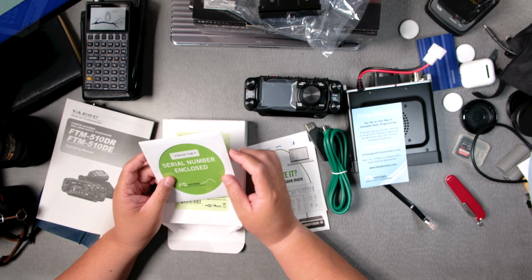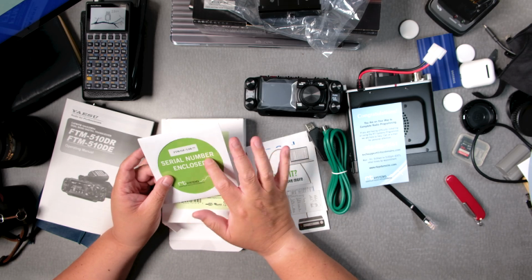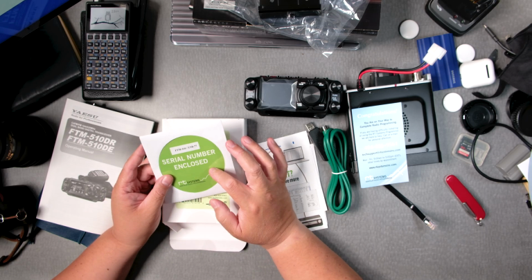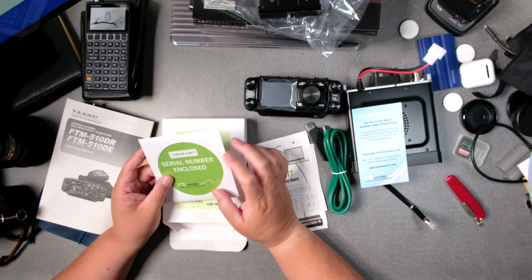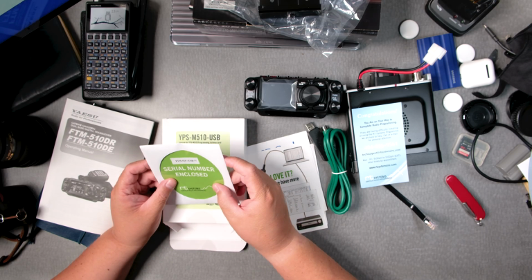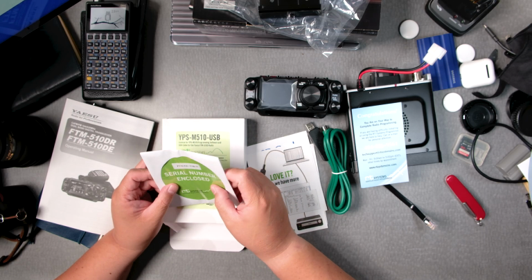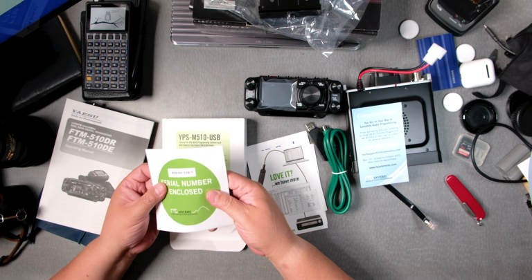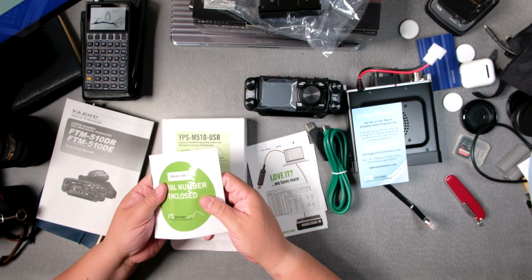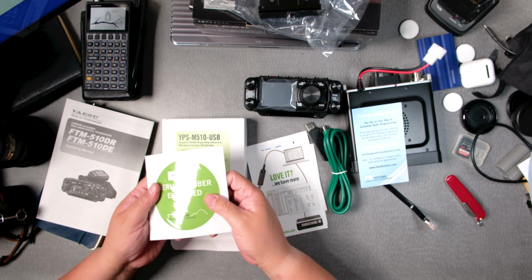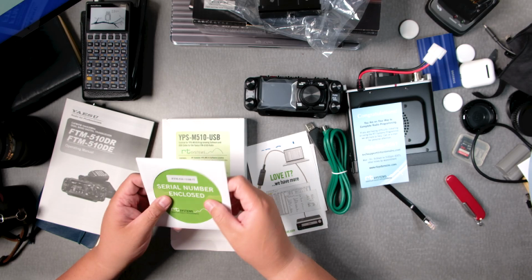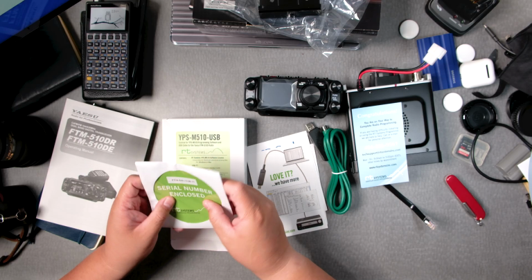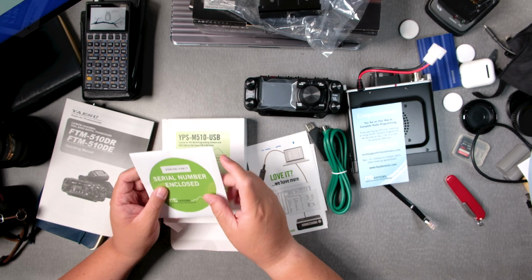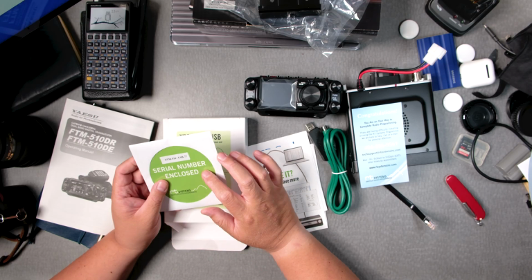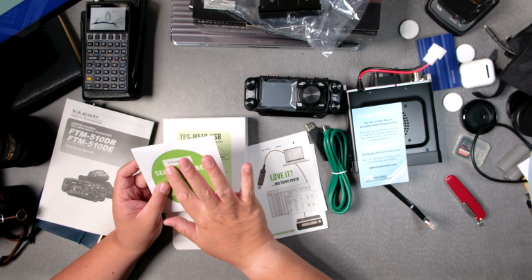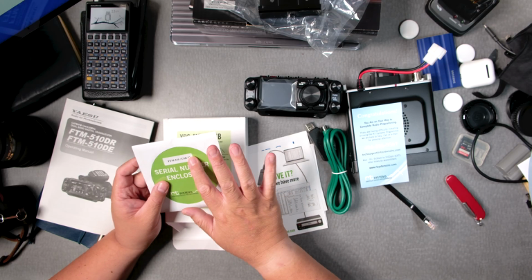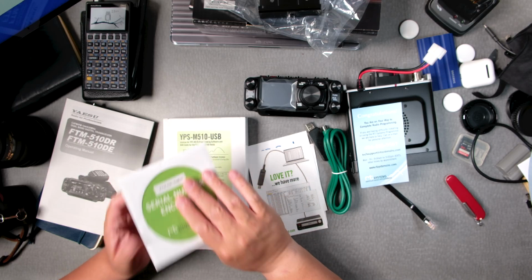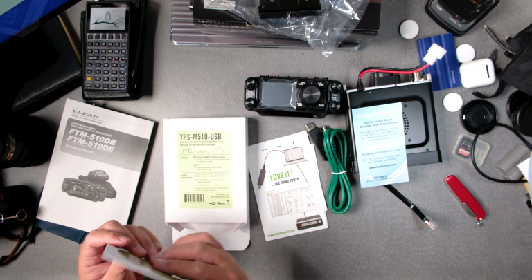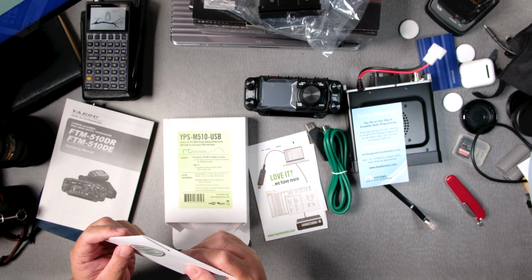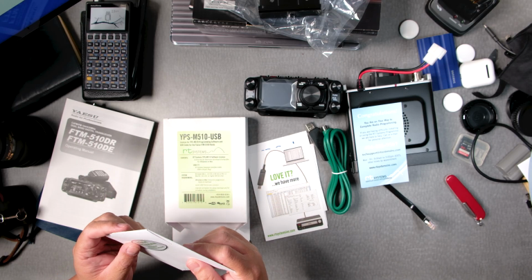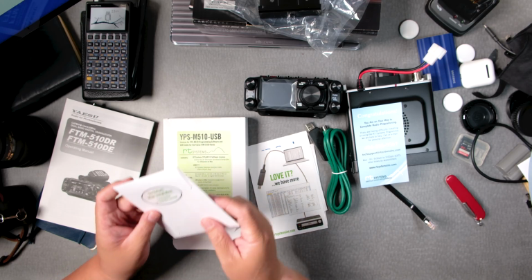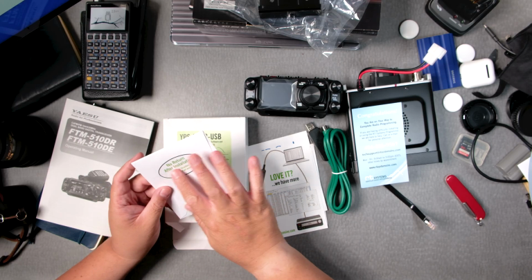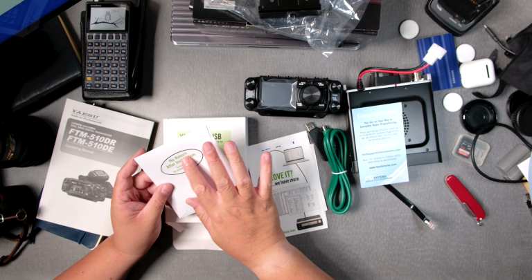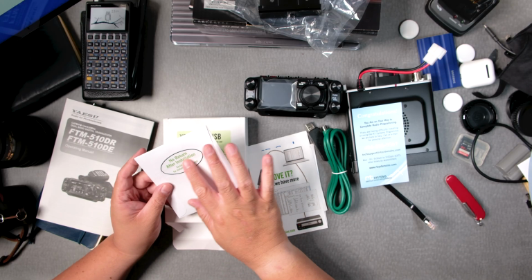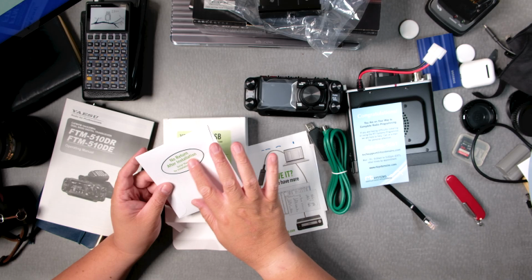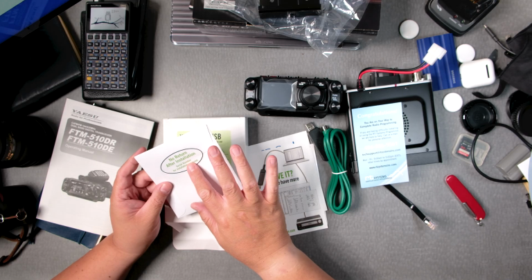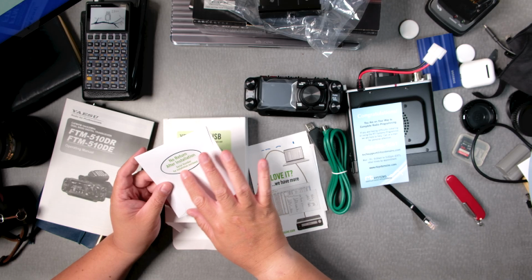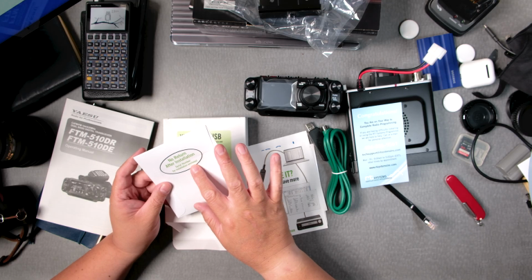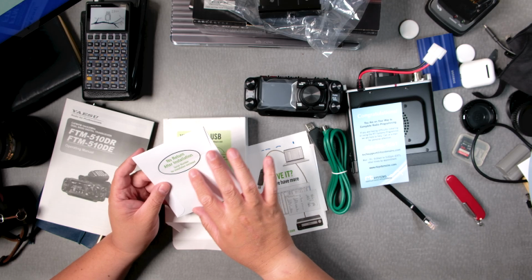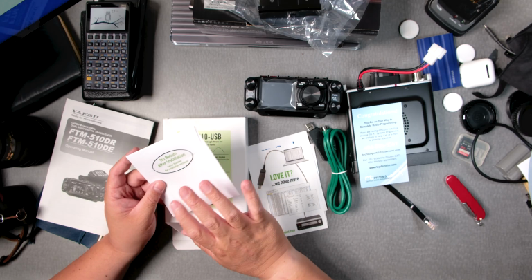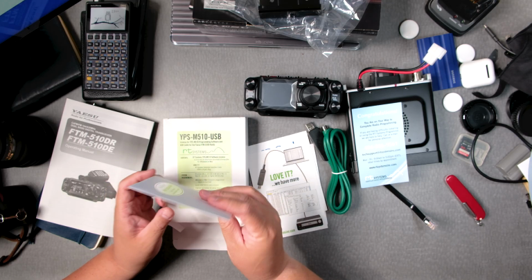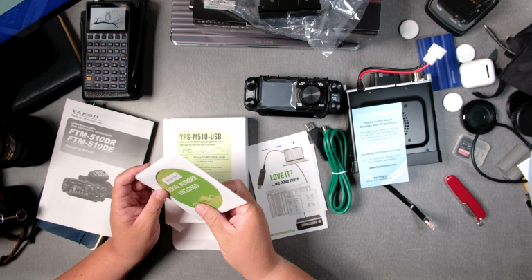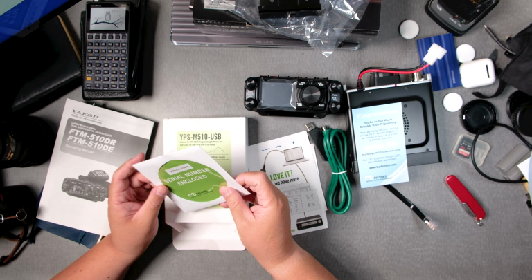Serial number is enclosed. This used to come on a CD back in the day — not anymore. No returns after installation; serial number is enclosed.